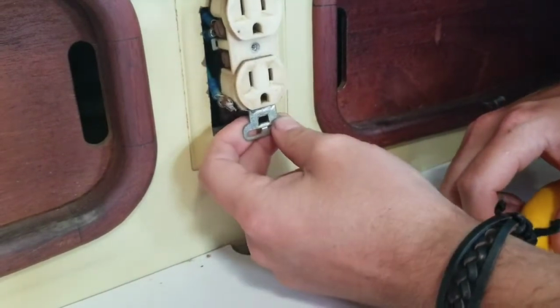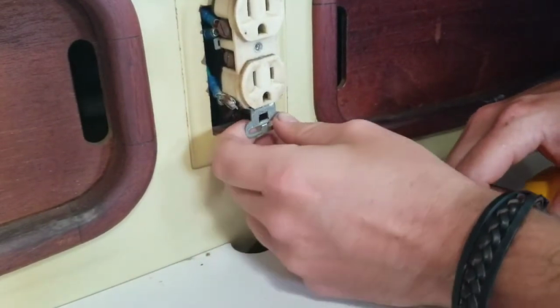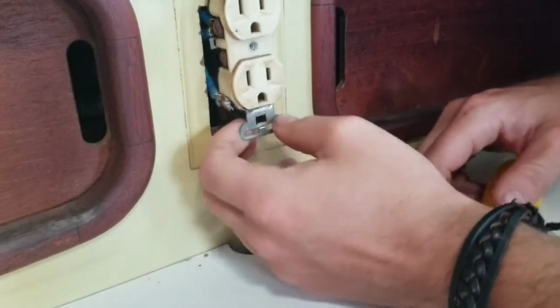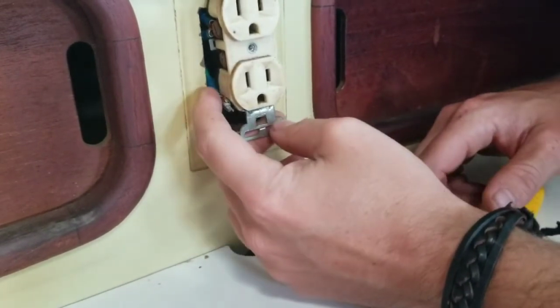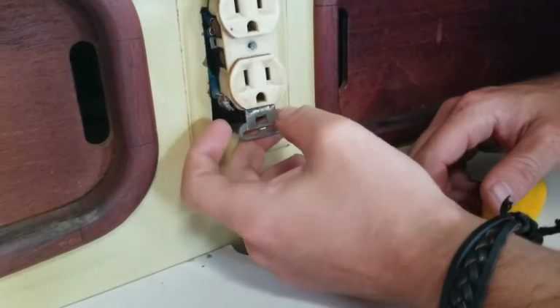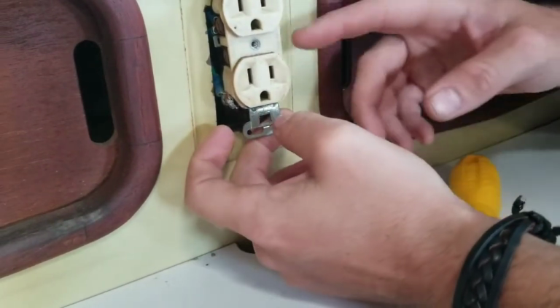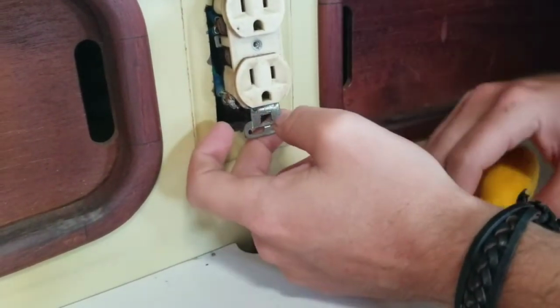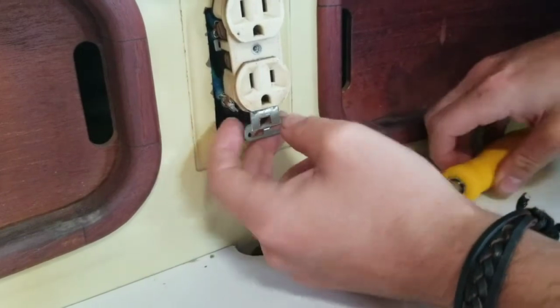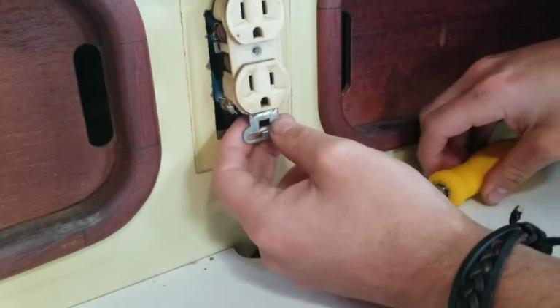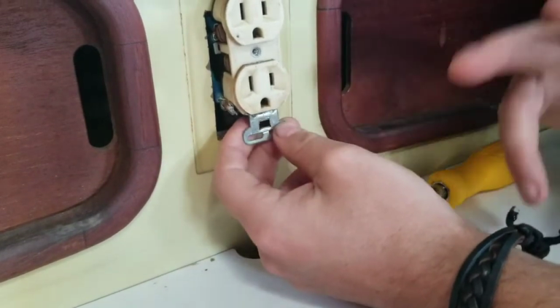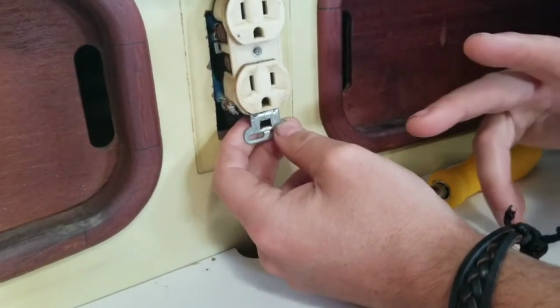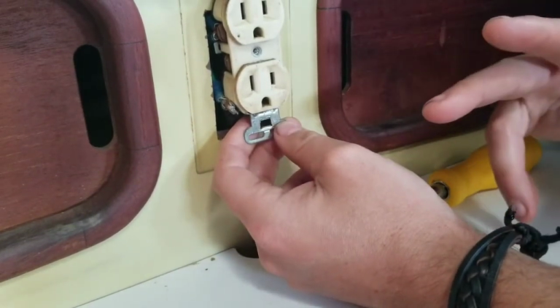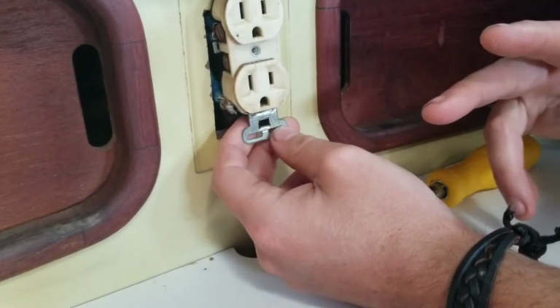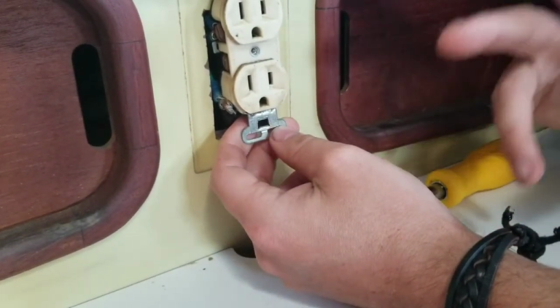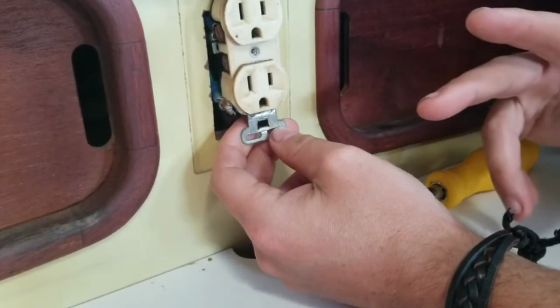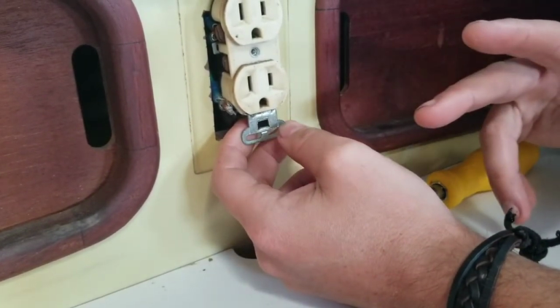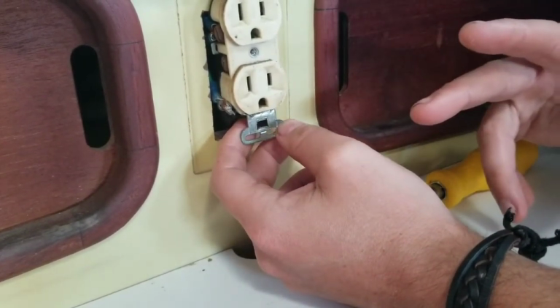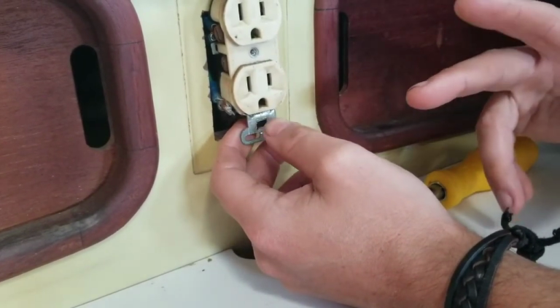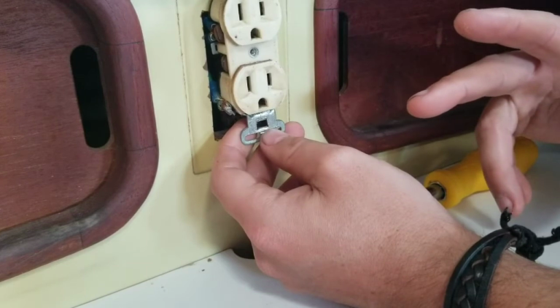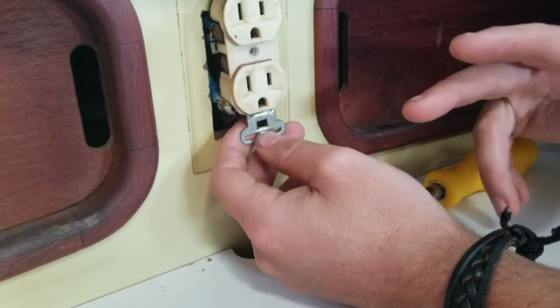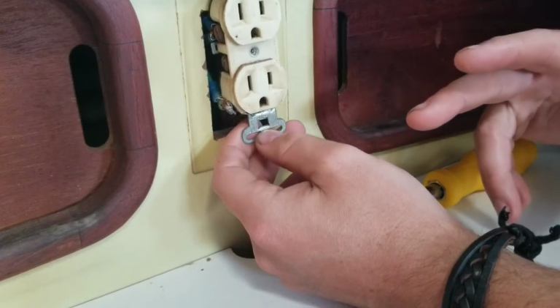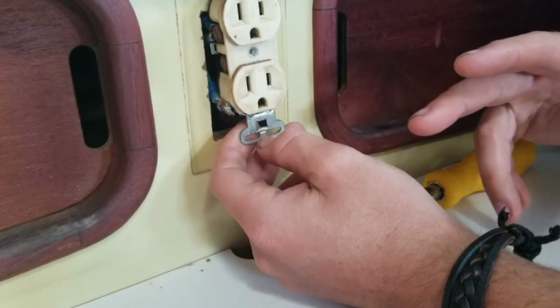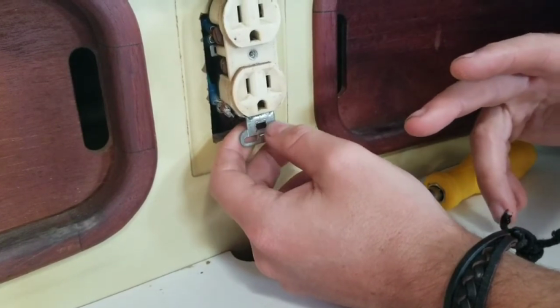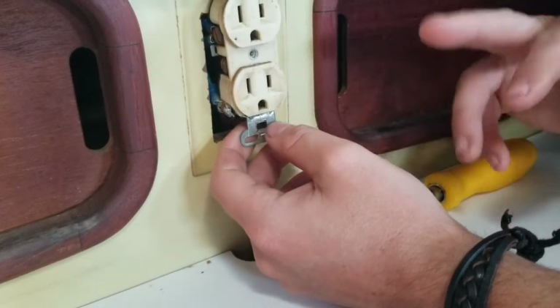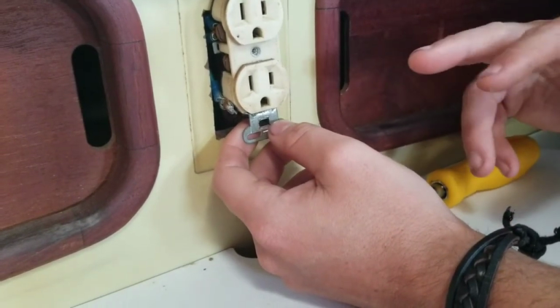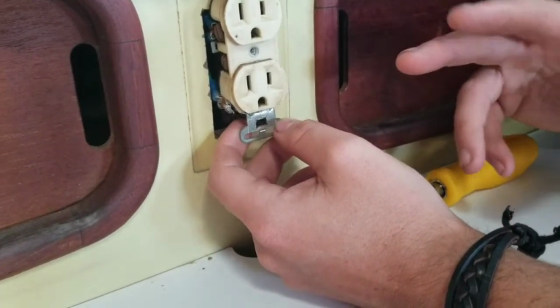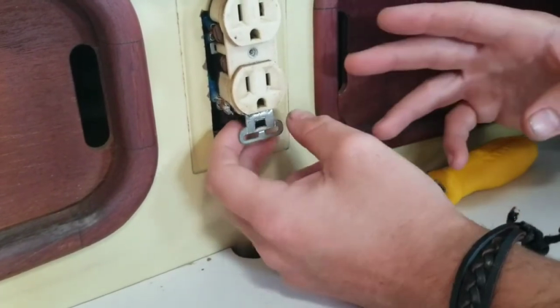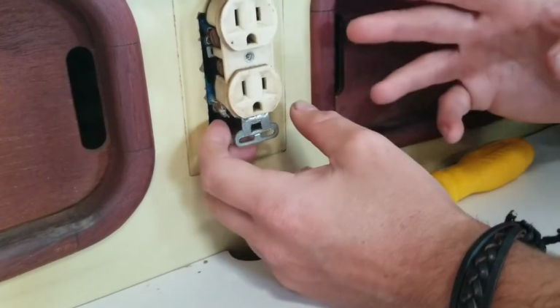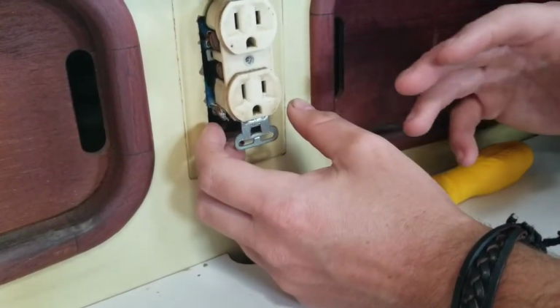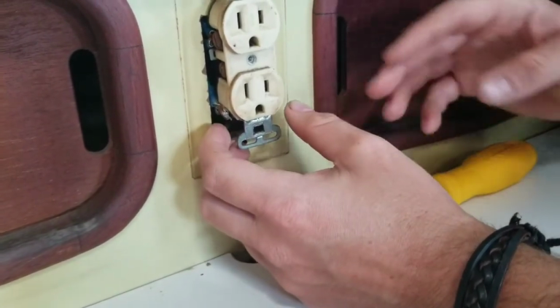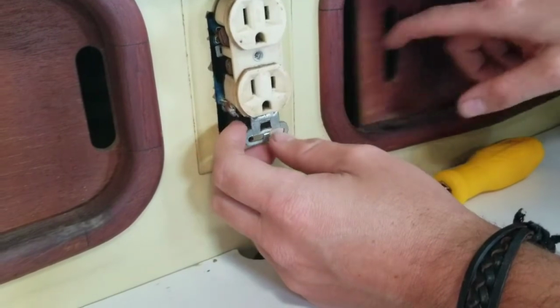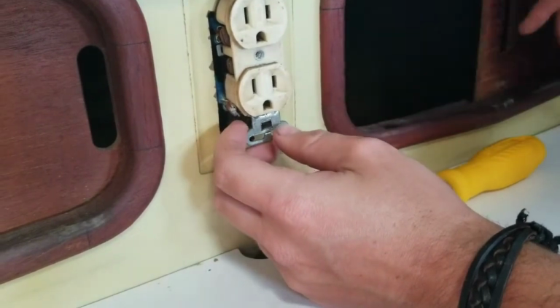We've got a few wires on this side and one wire on this side. There should be a red, green, and a black wire or a white wire. I'm going to pull this out and see what I've got going on here.